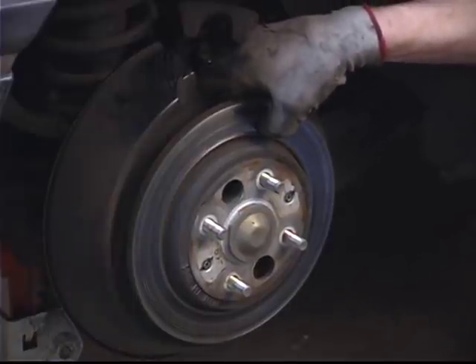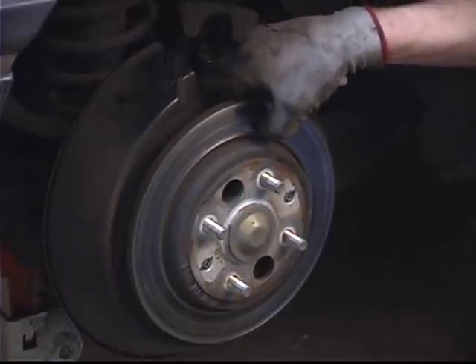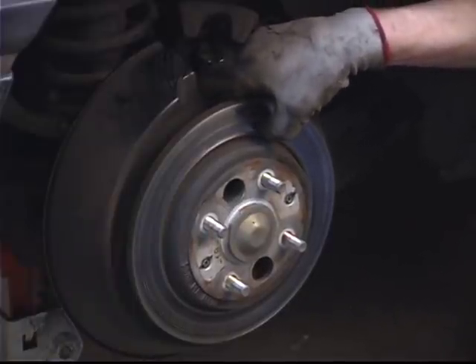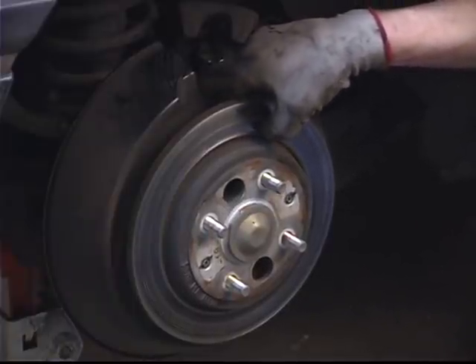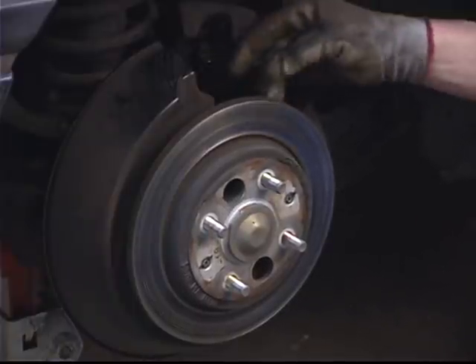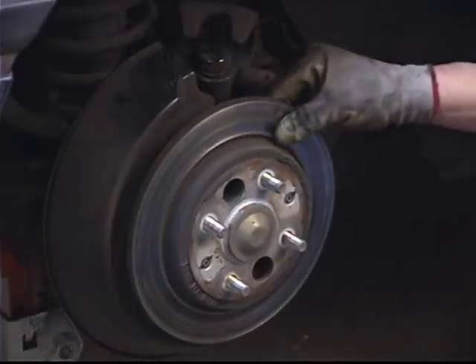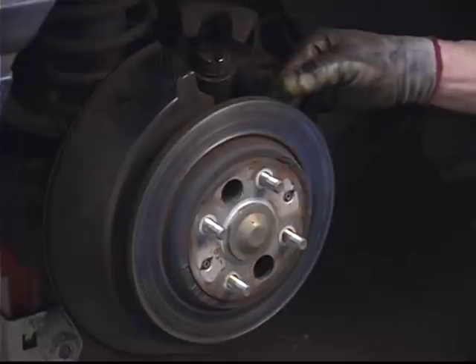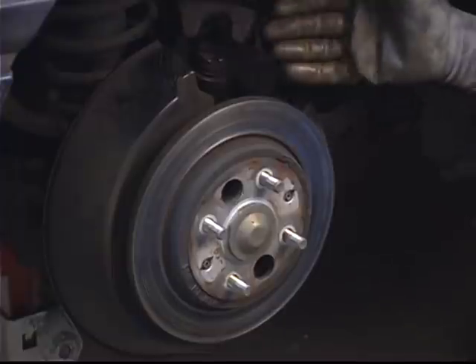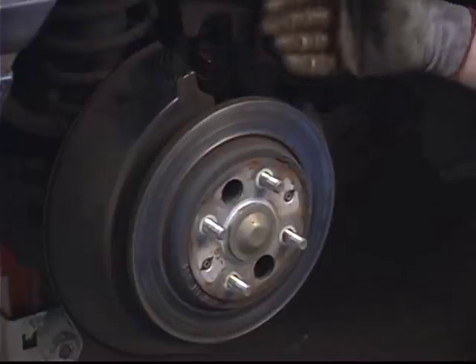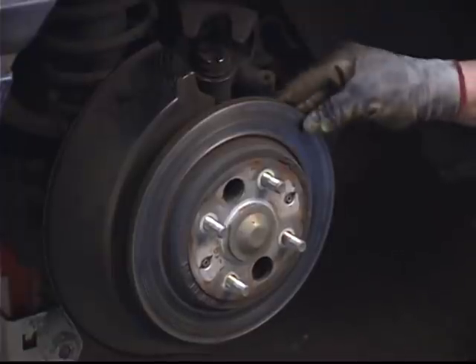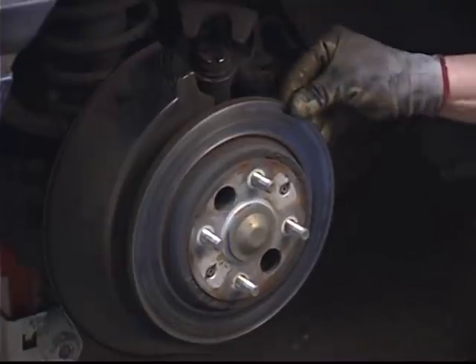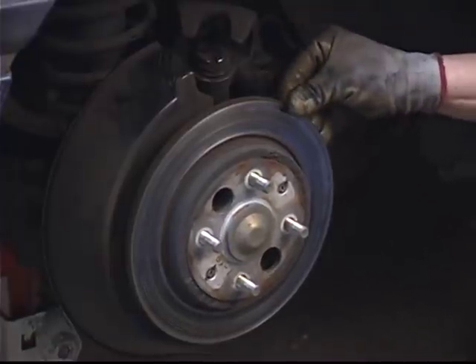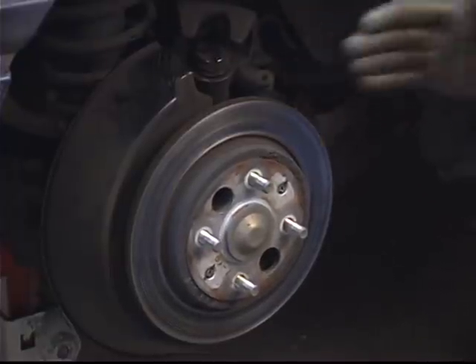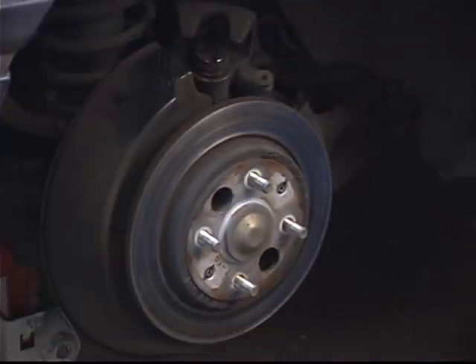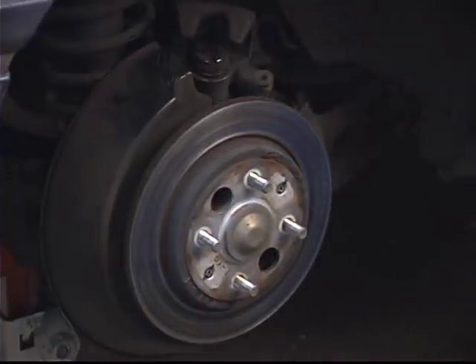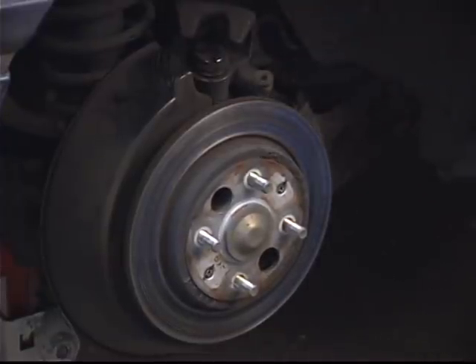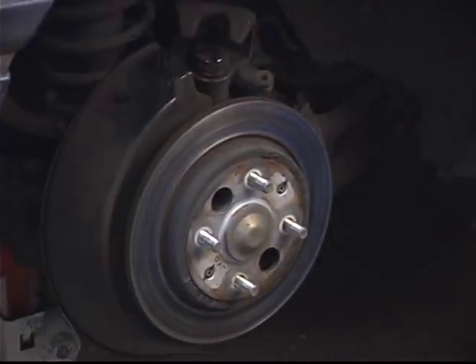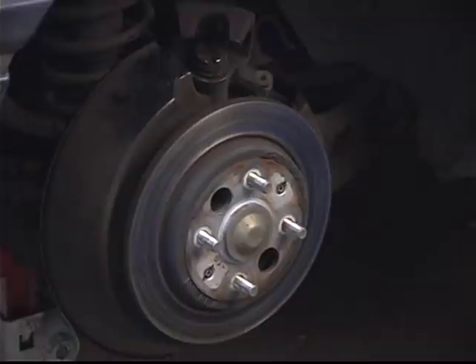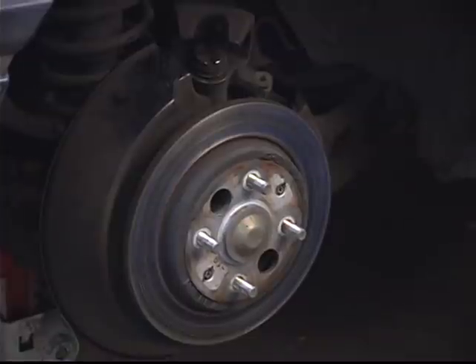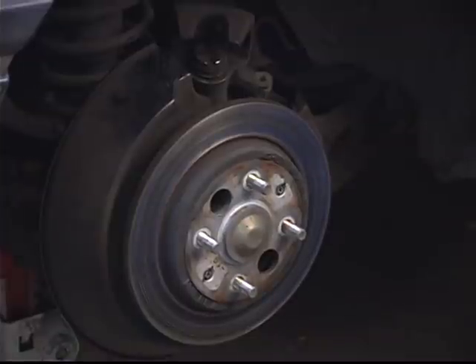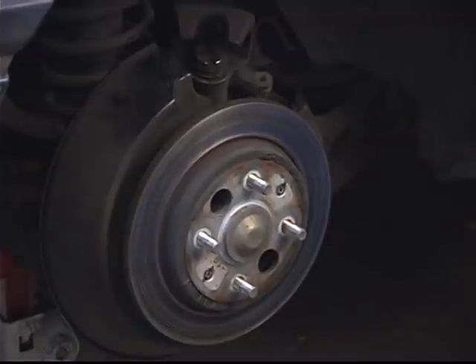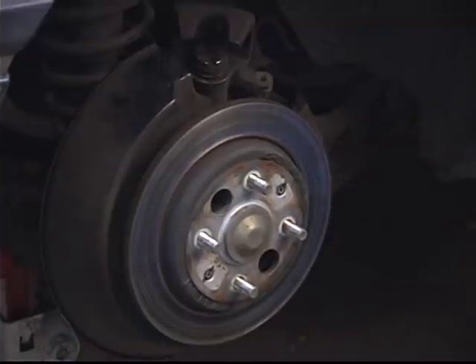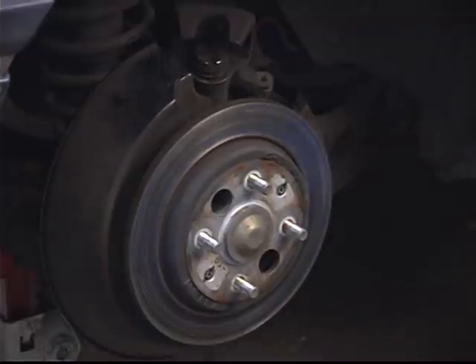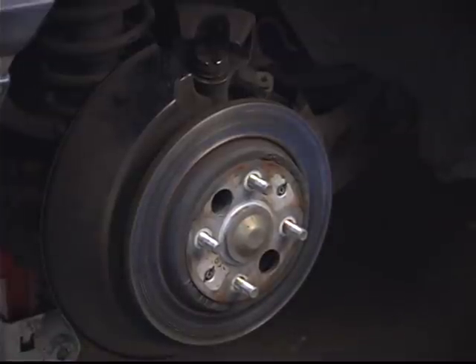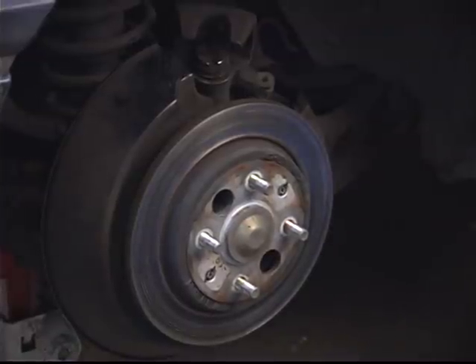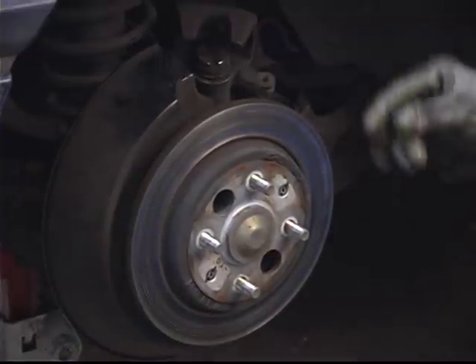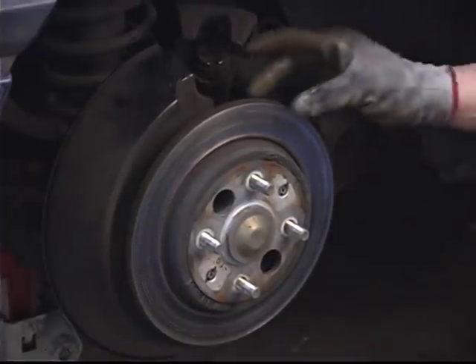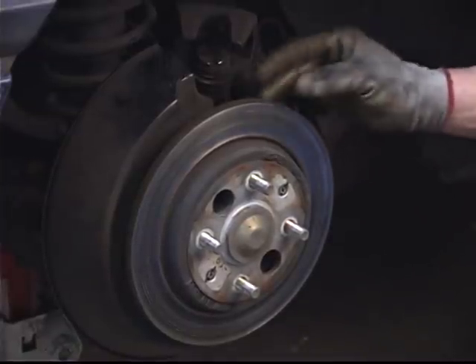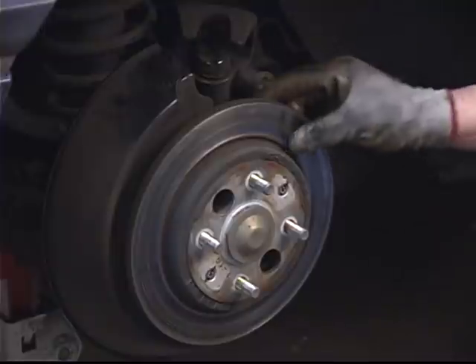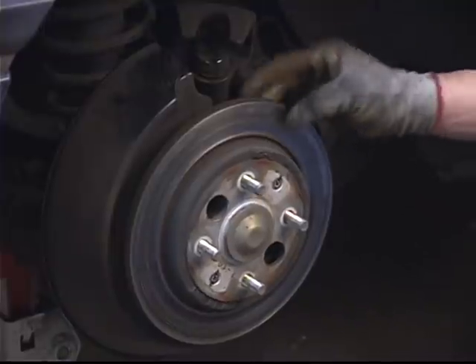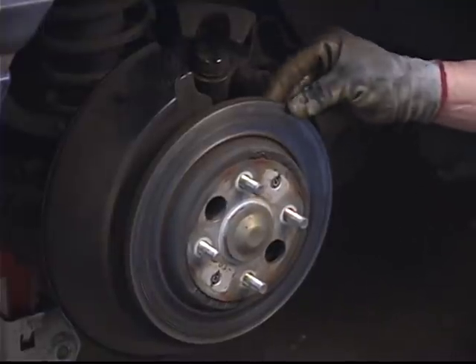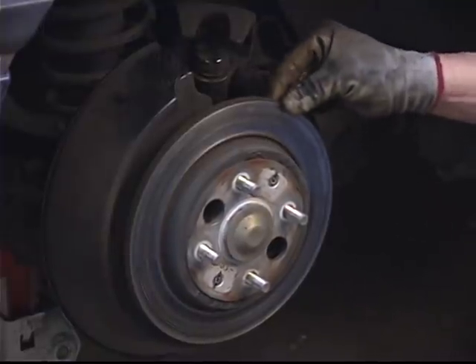If the thickness of the rotor is within the operating tolerances of thickness designed for the specifications of the rotor, they'll go ahead and machine it down to where it's perfectly smooth. They always have to go as far as the deepest groove — that's where they'll measure to determine the rotor's serviceability.